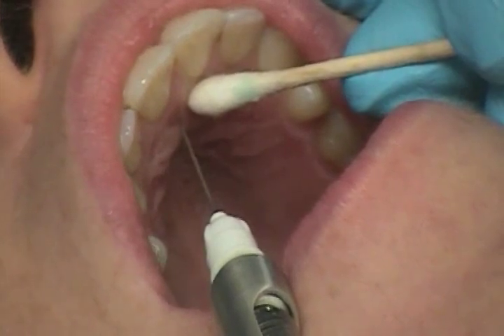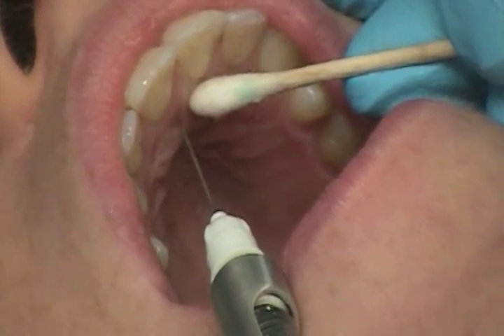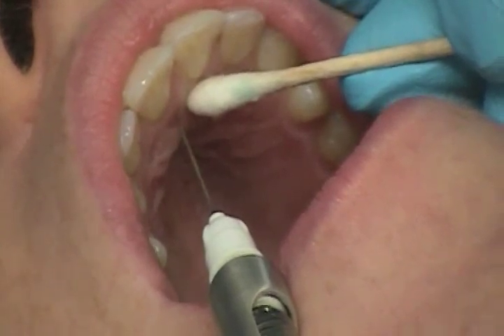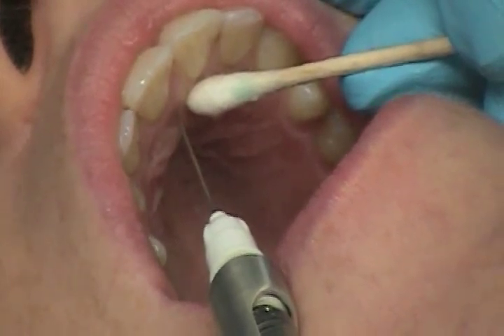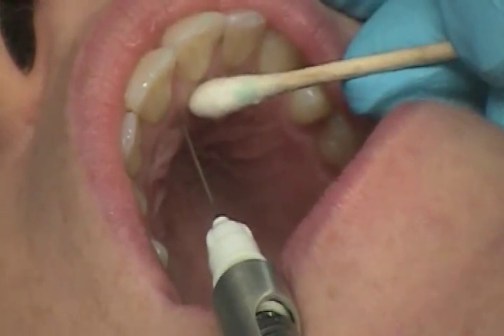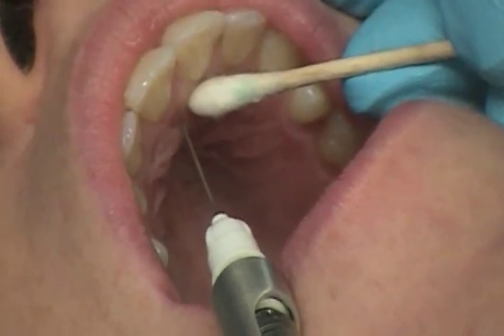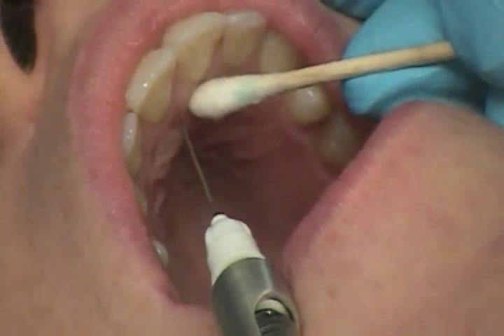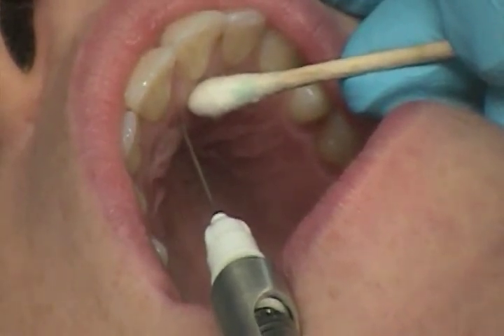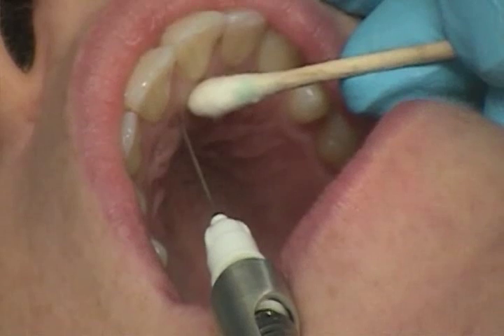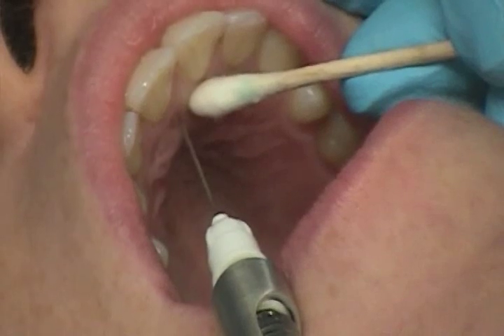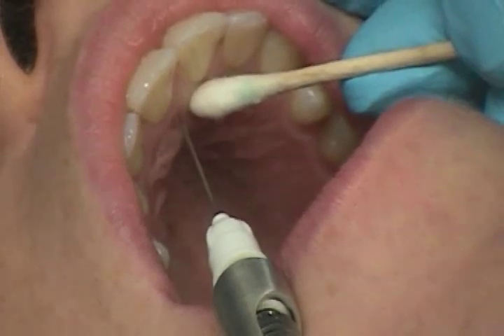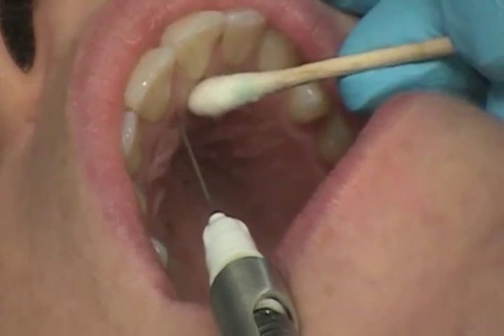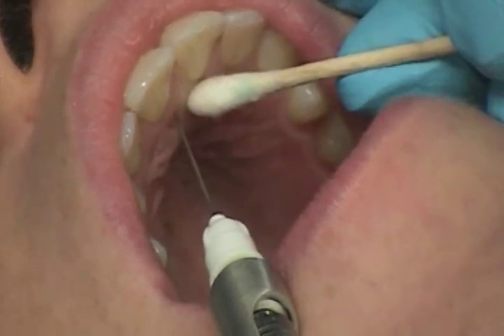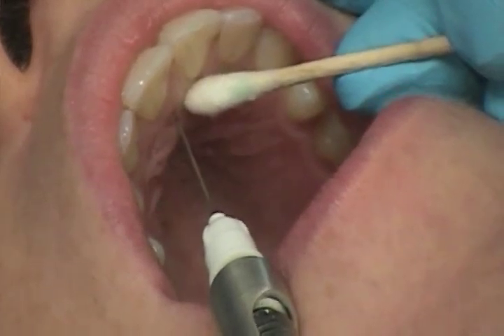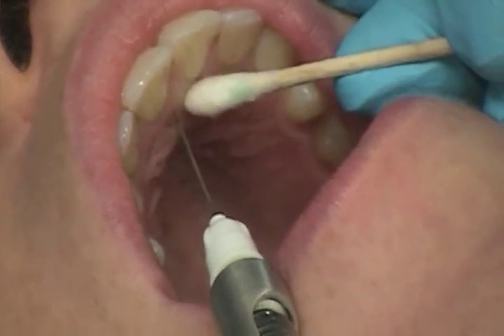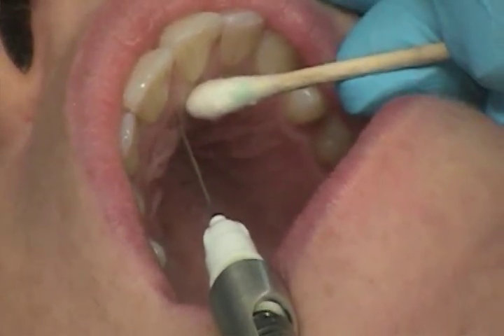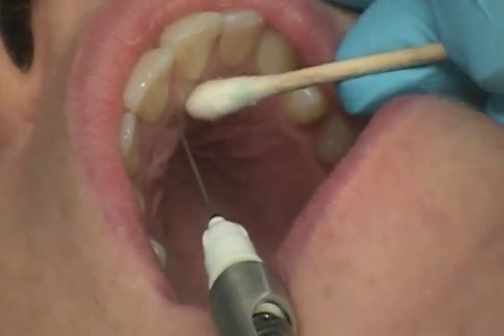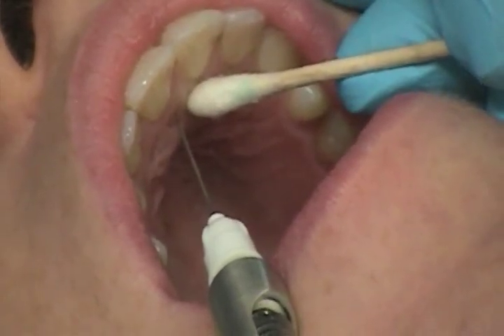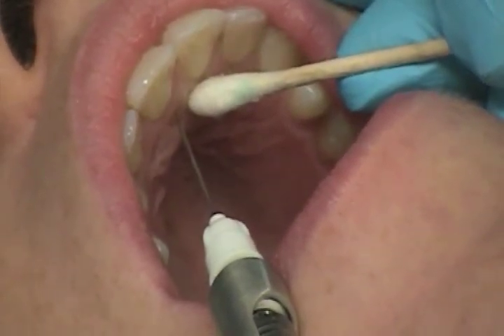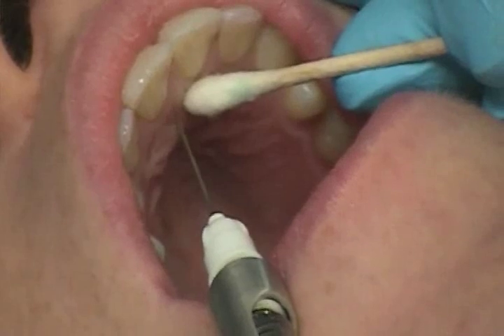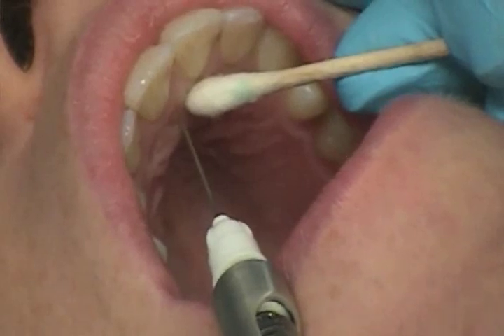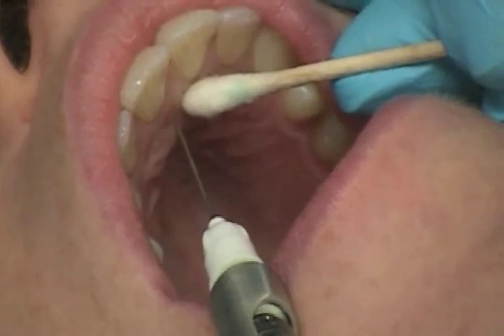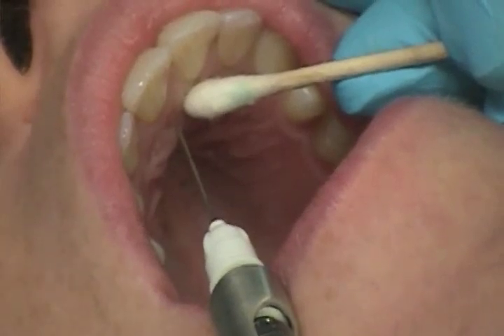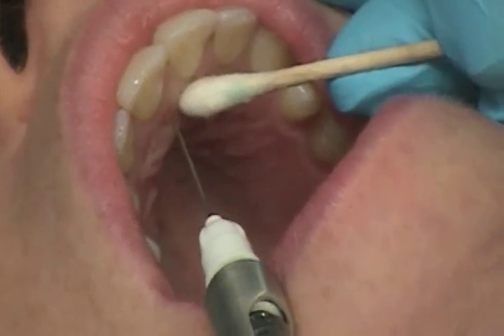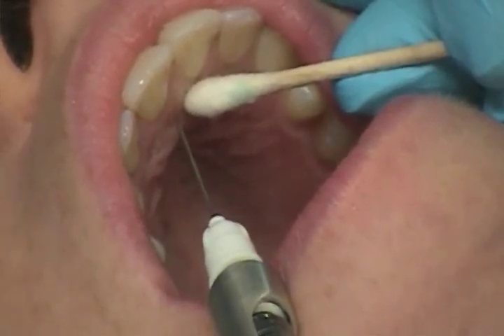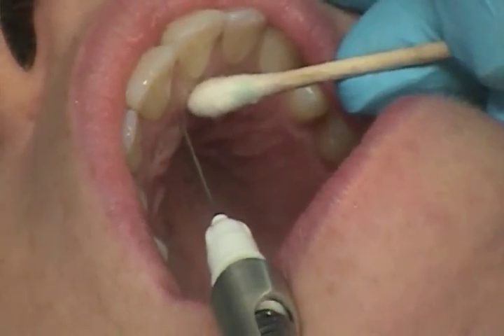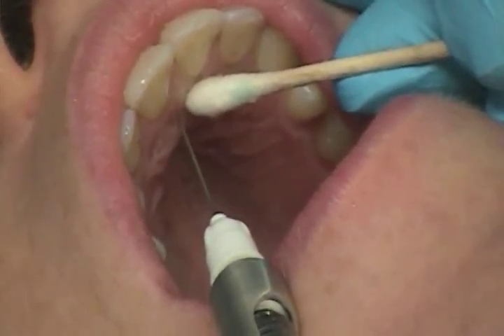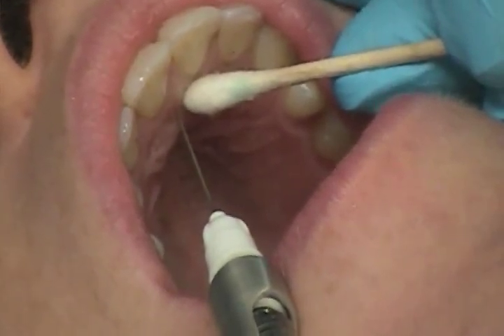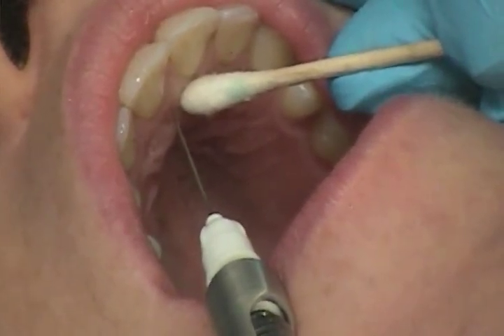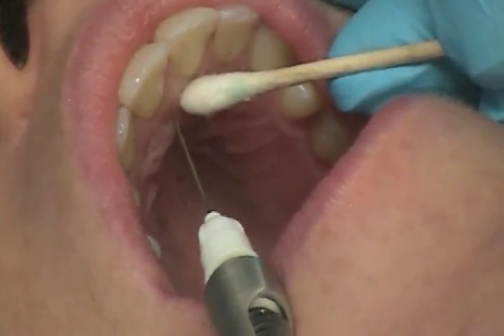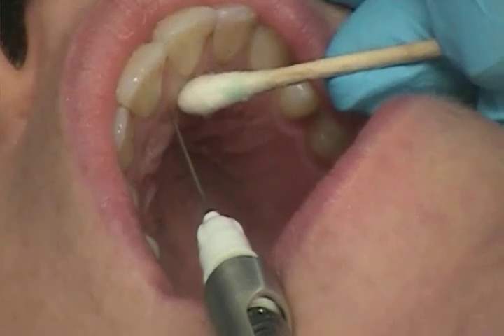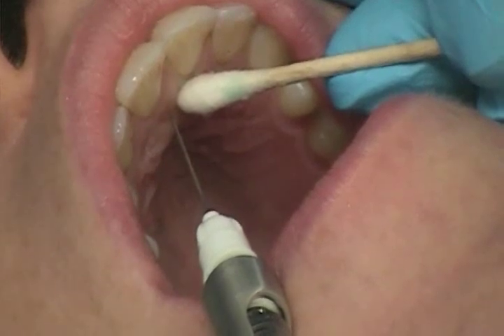The bevel orientation is against the palatal soft tissues. Pressure anesthesia: yes, before and during the injection. The depth of insertion is about 5 millimeters. Osseous contact: yes.